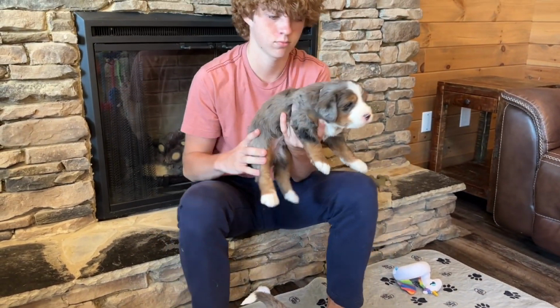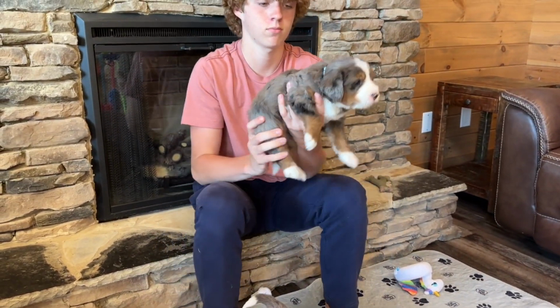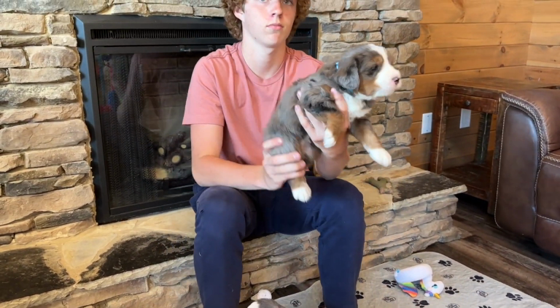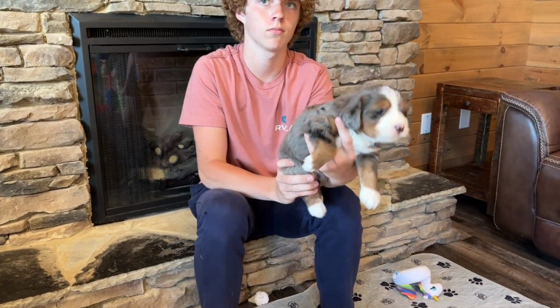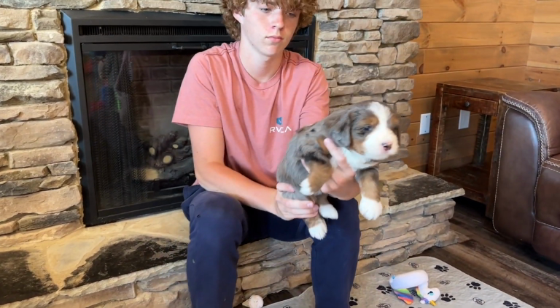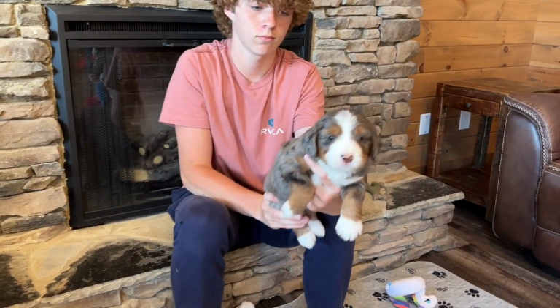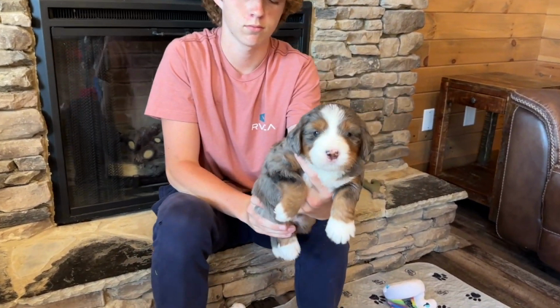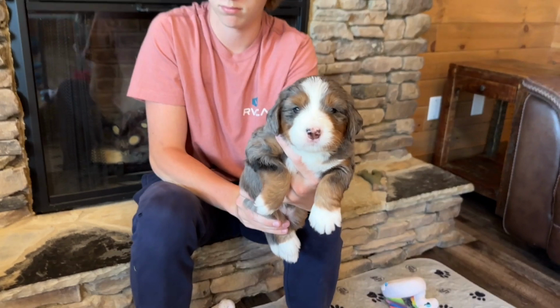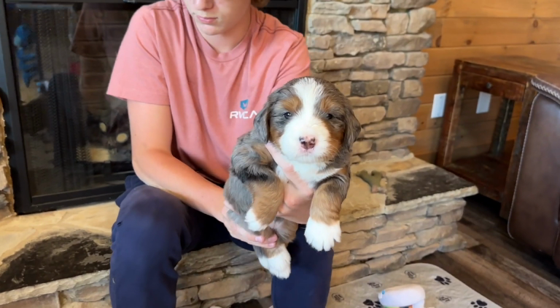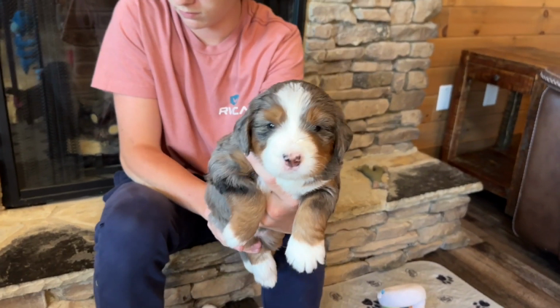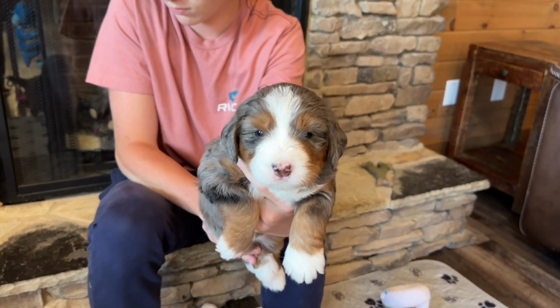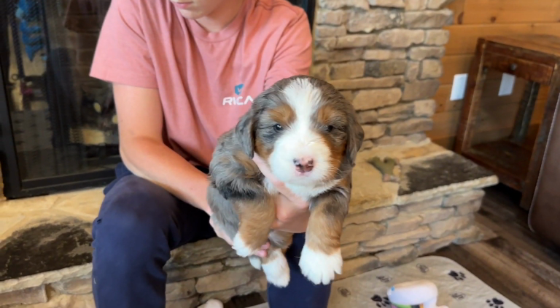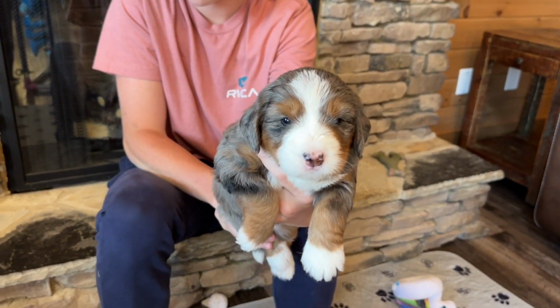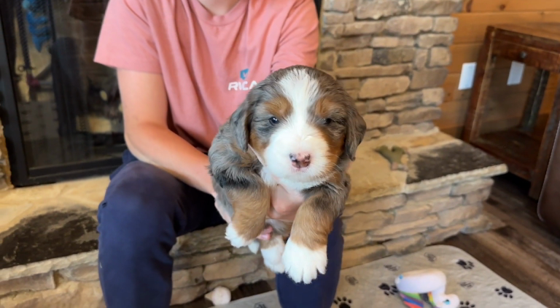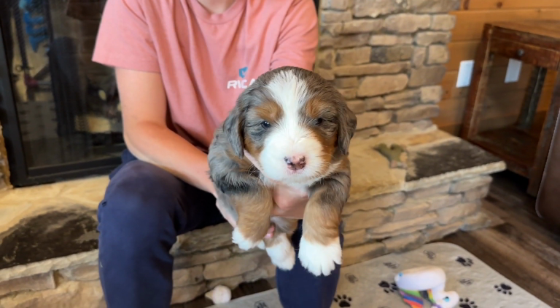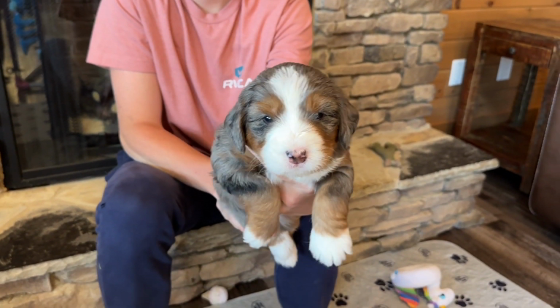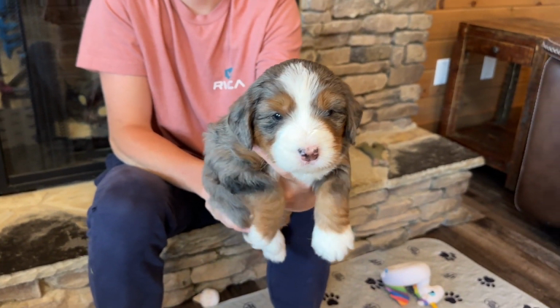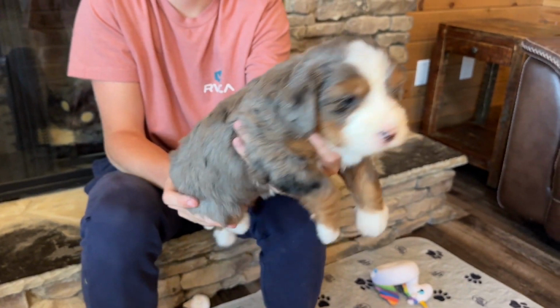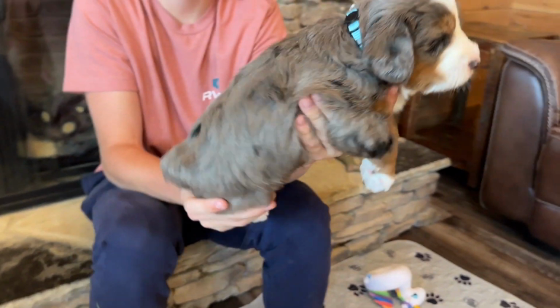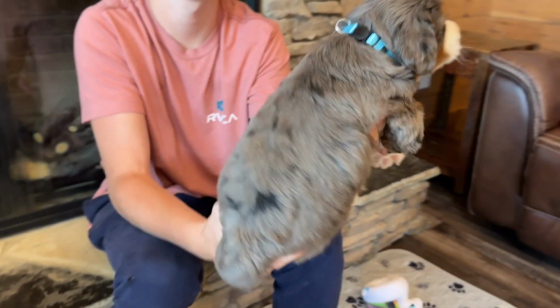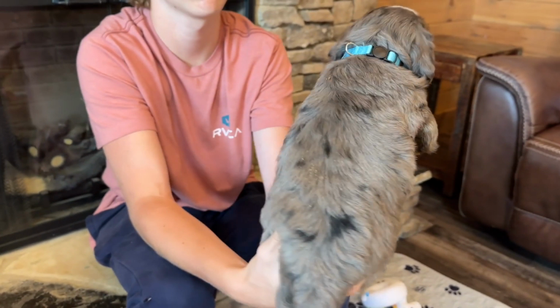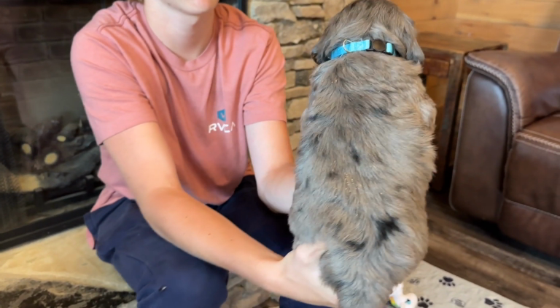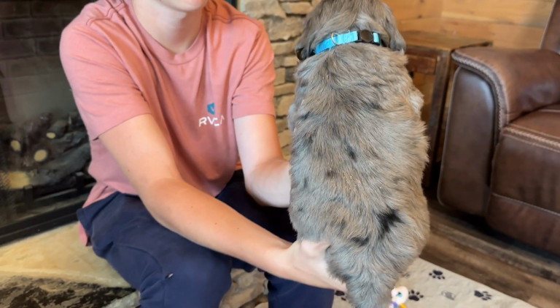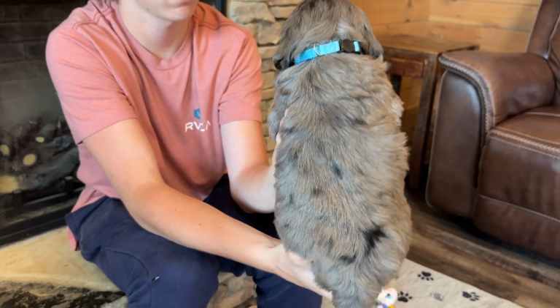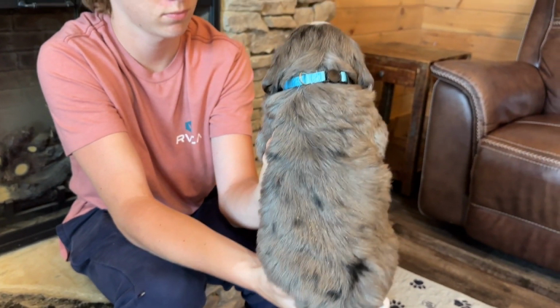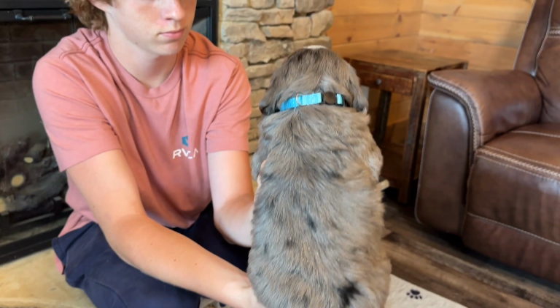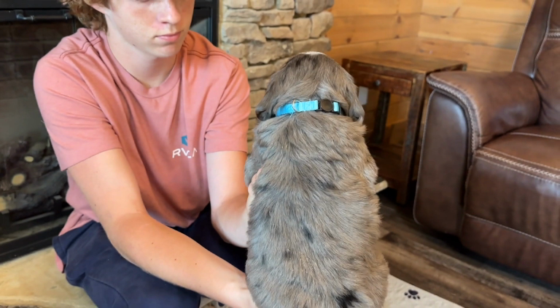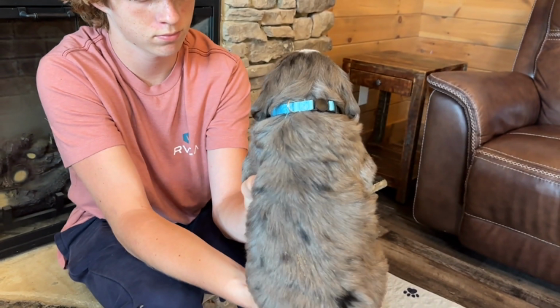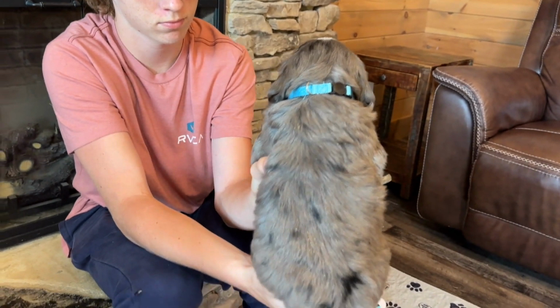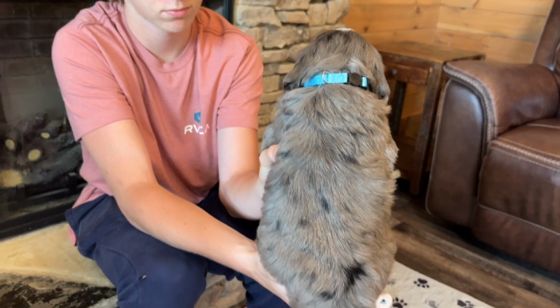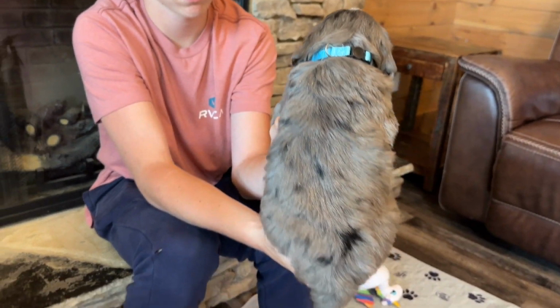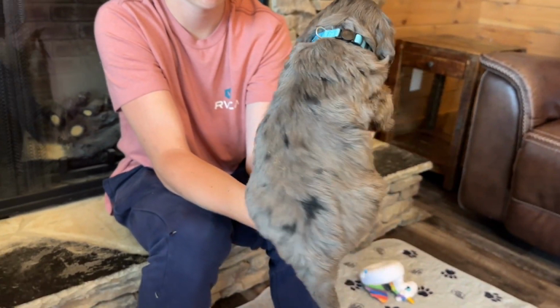And then we've got Sierra. So Sierra's another one of our little girls. Such a pretty baby.